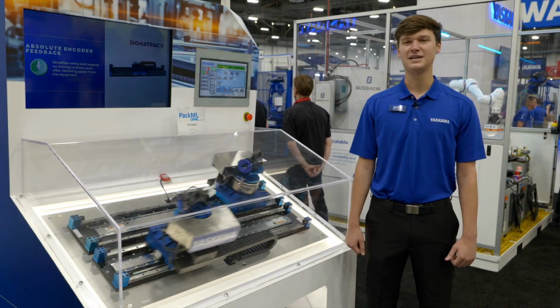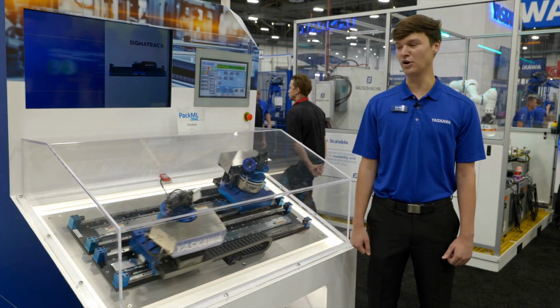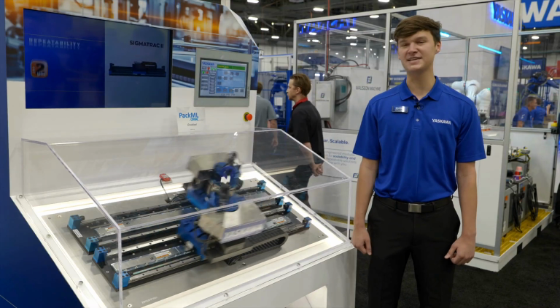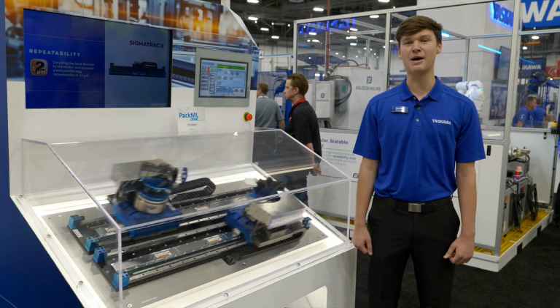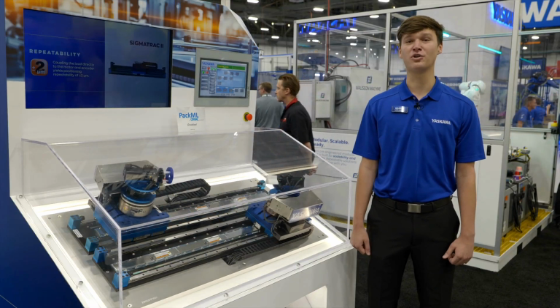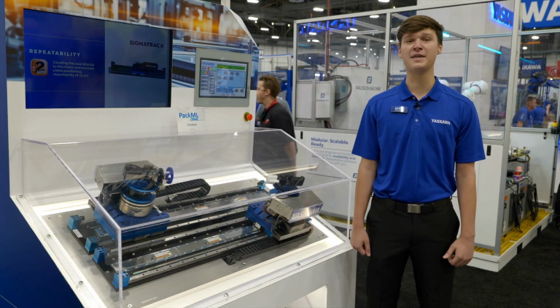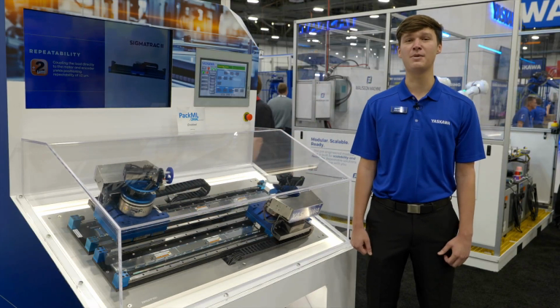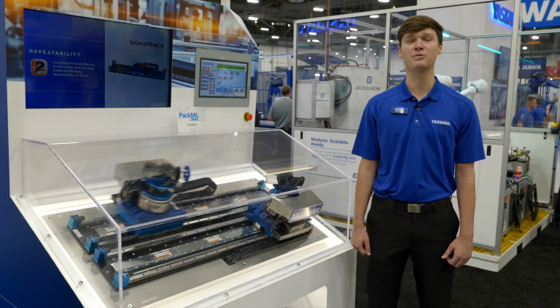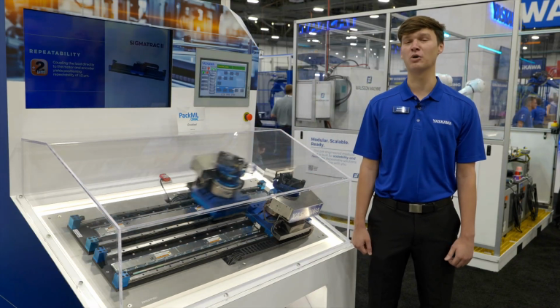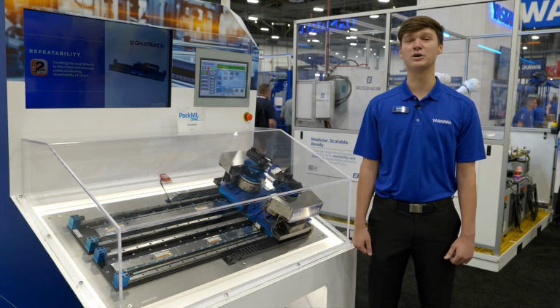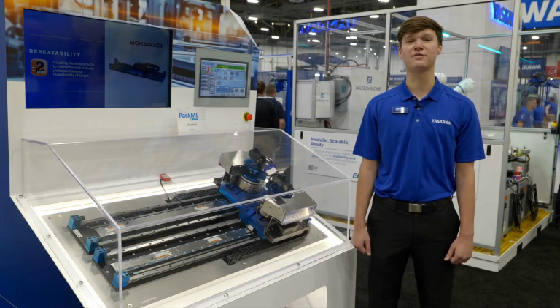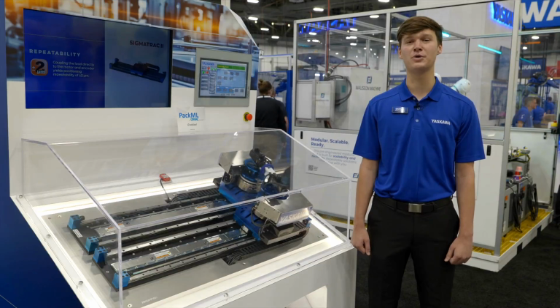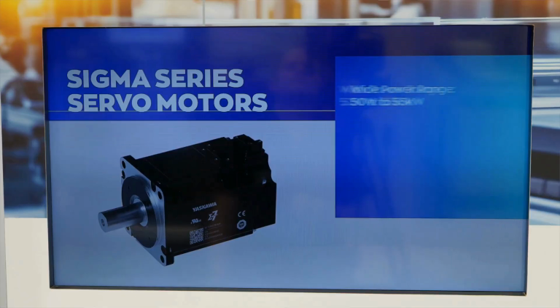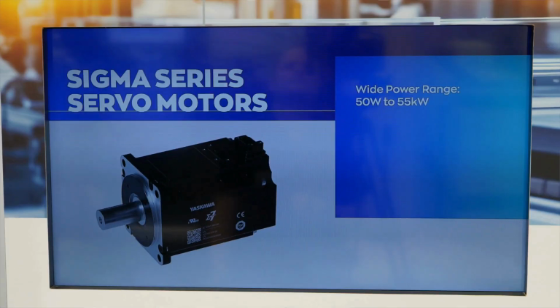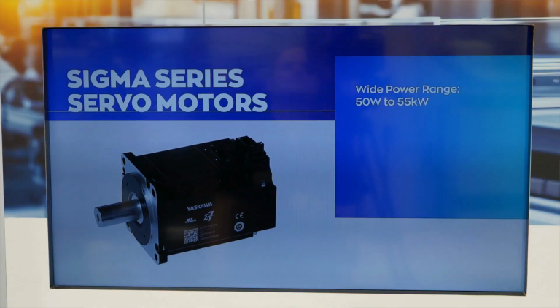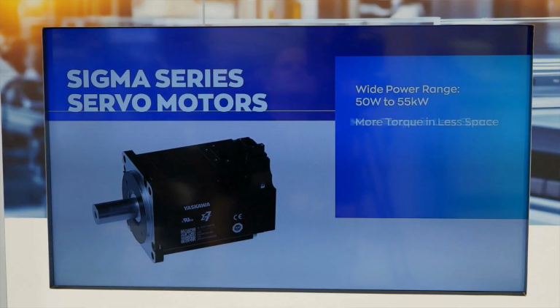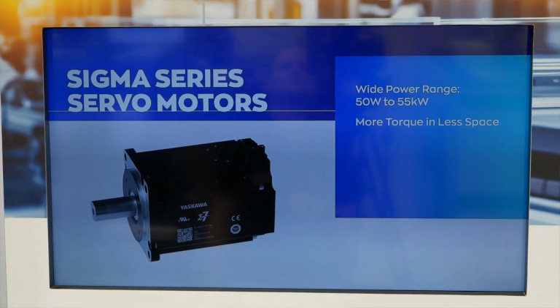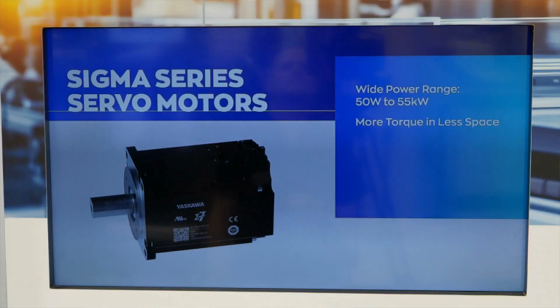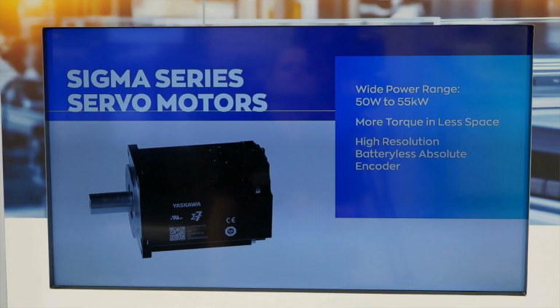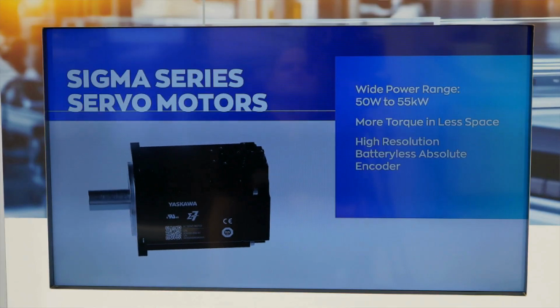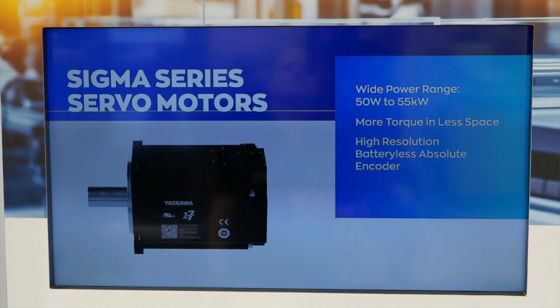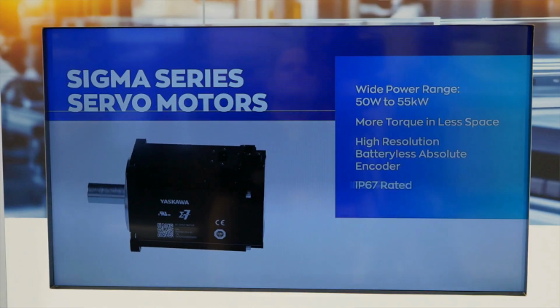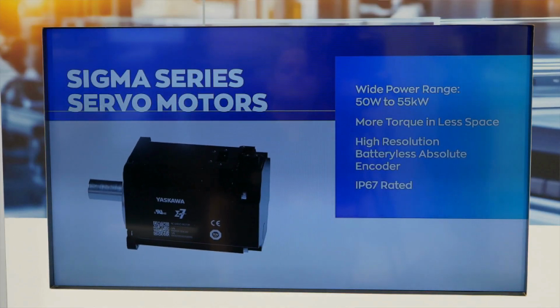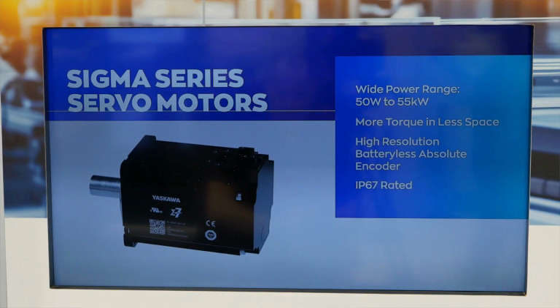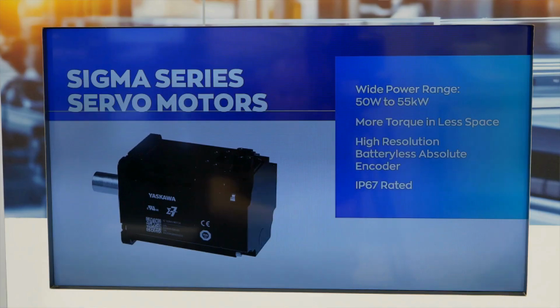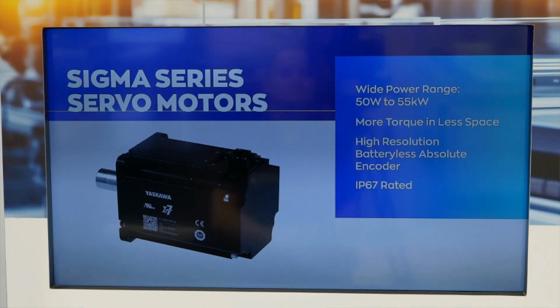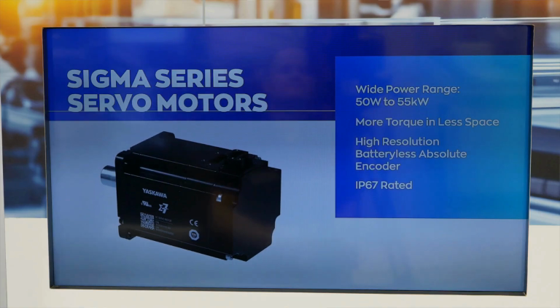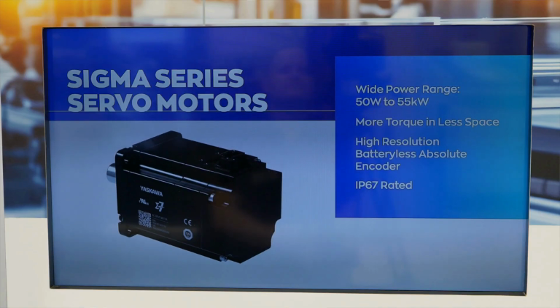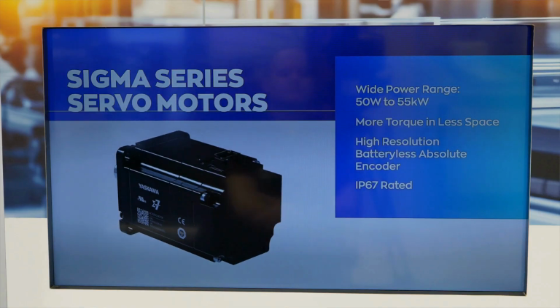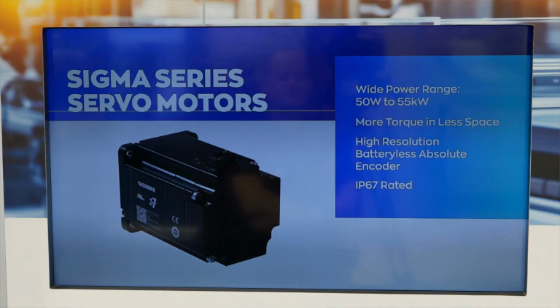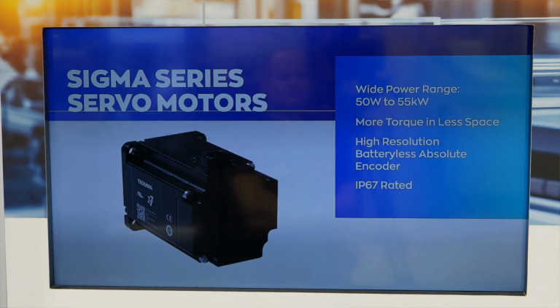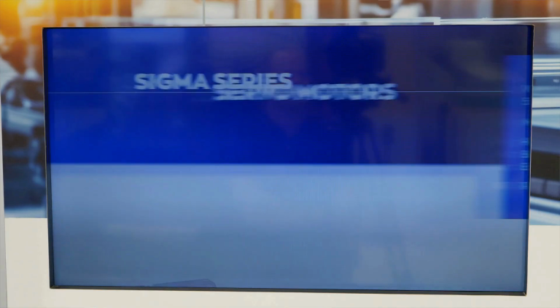To give you a little insight about what you'll find in the demo: we have our rotary servo motors, which range from 50 watt to 15 kilowatt and feature a high-resolution encoder for precise performance.